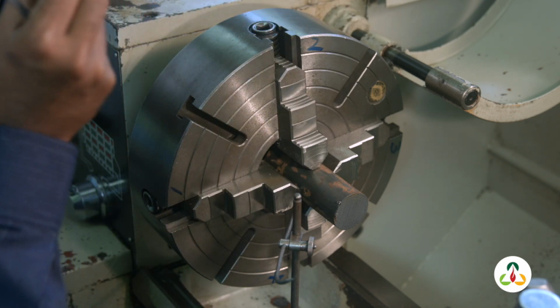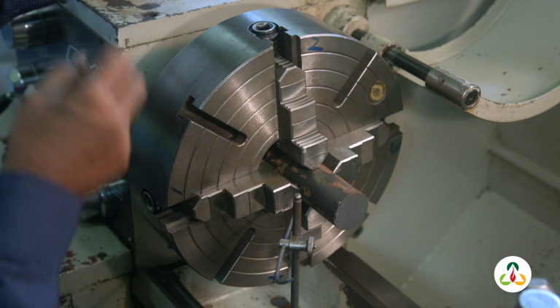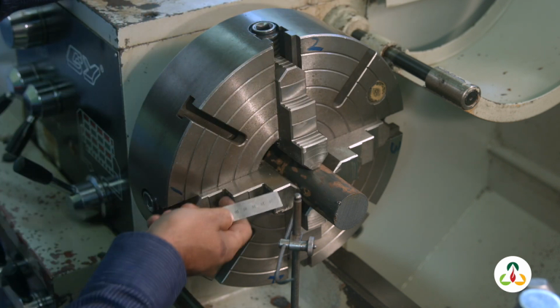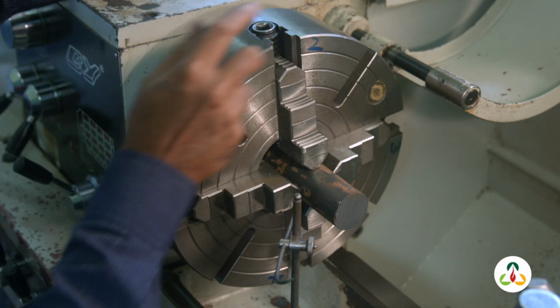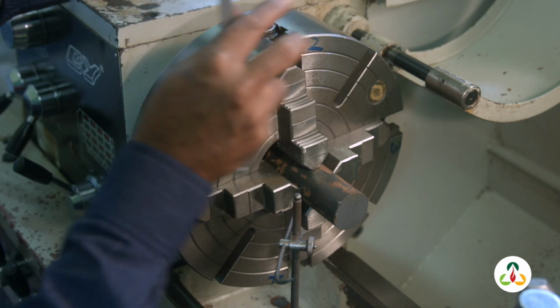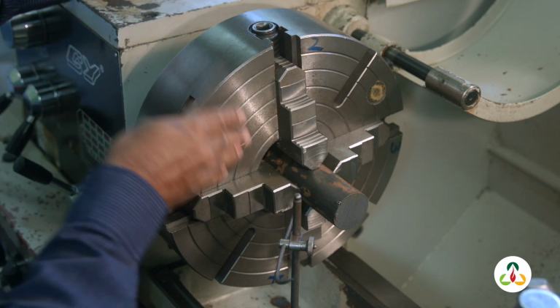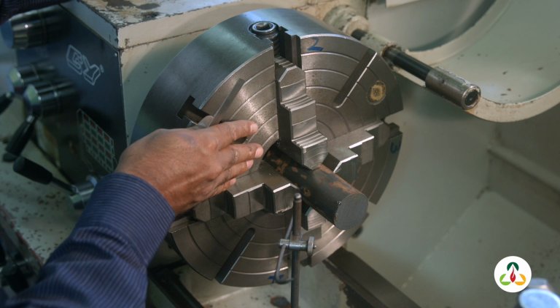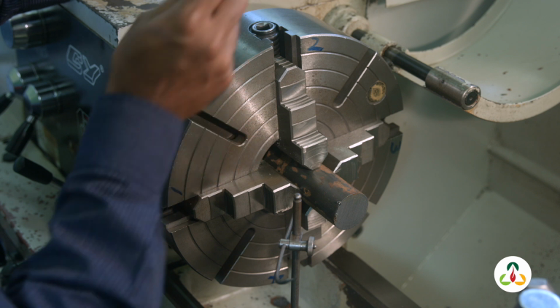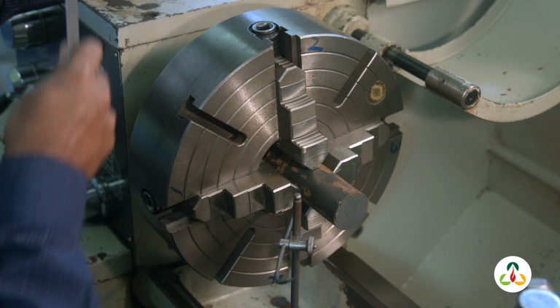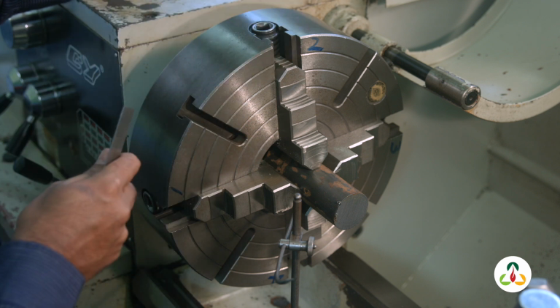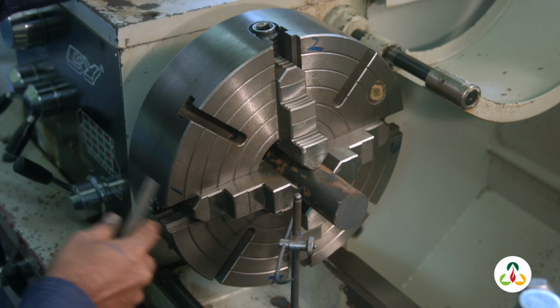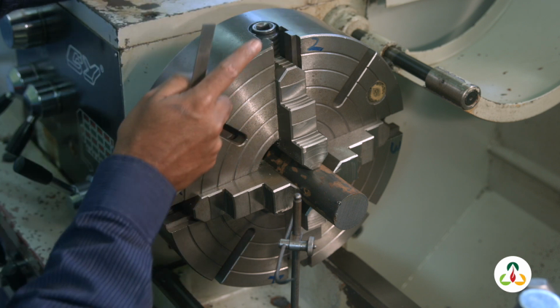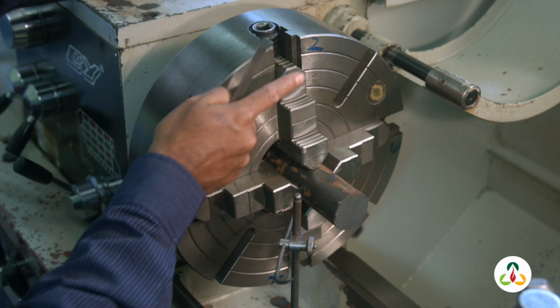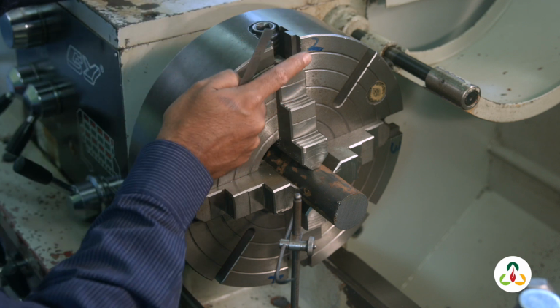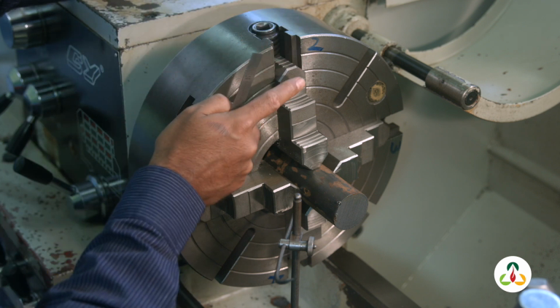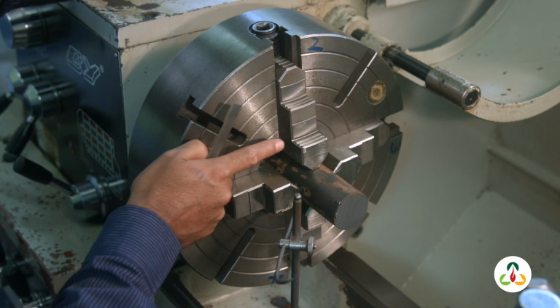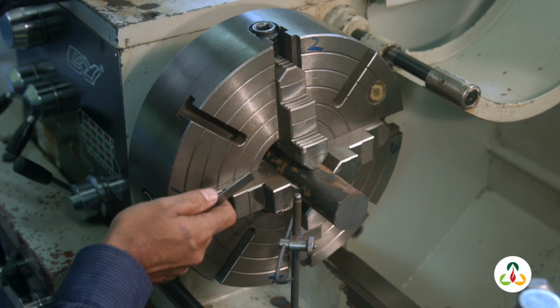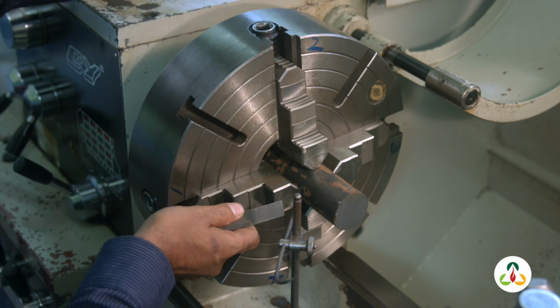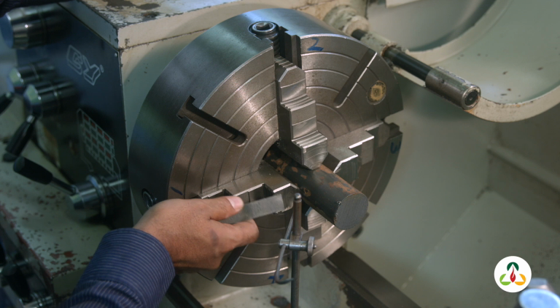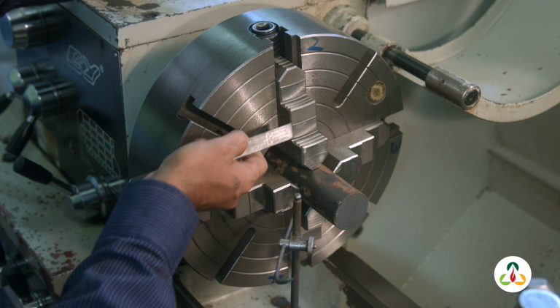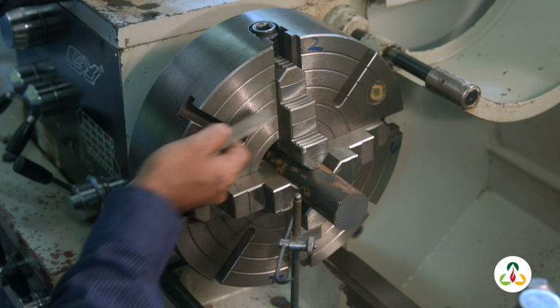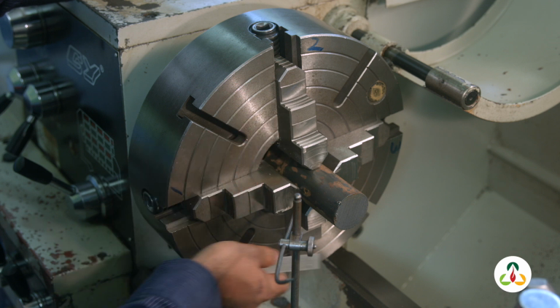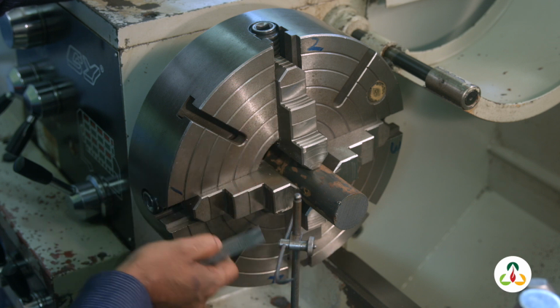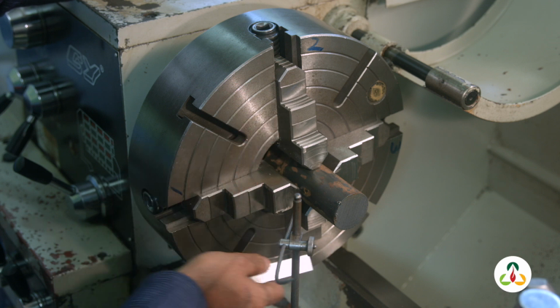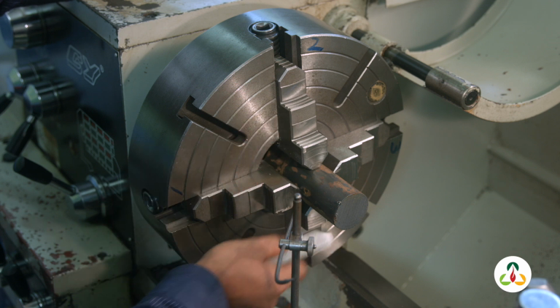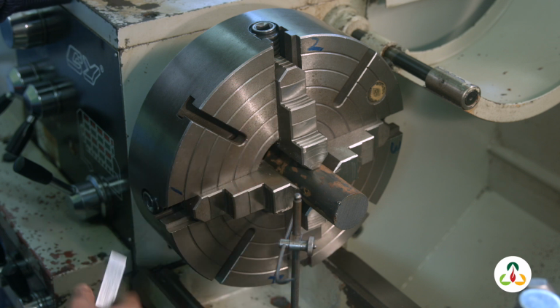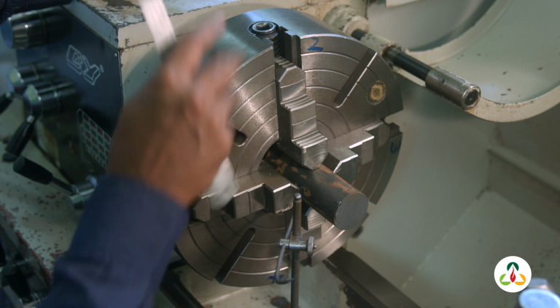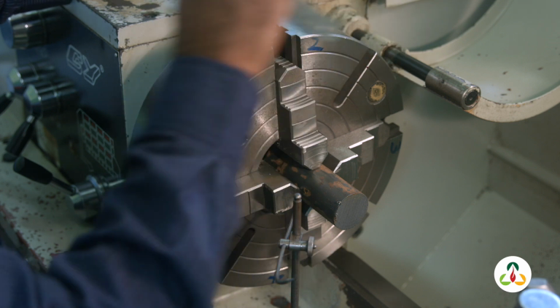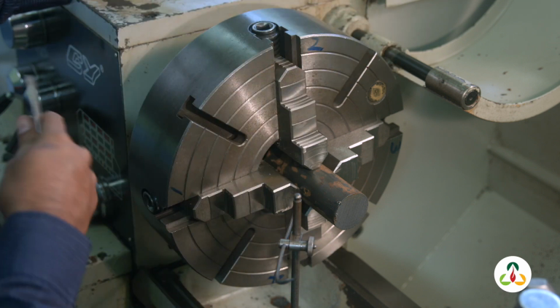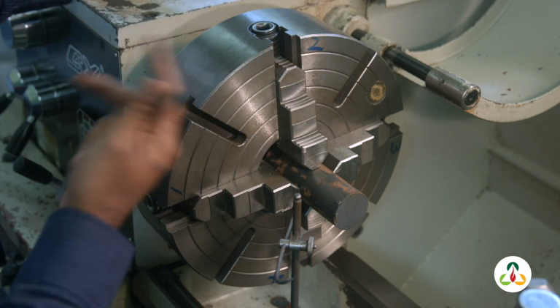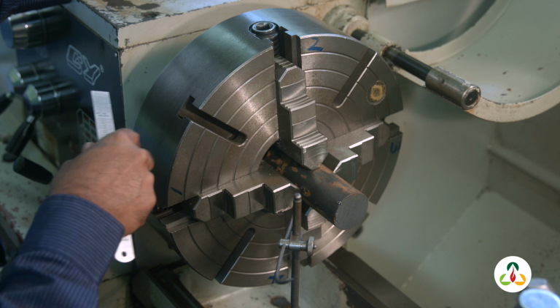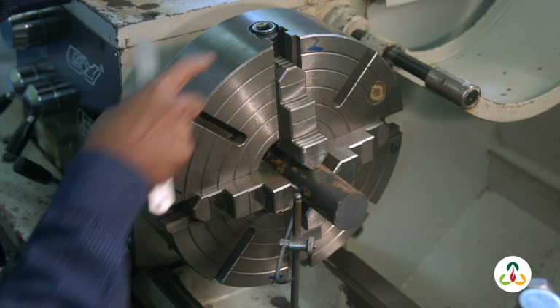That gap of 9 millimeters, in this example, is our magic number. We need to get that same gap between the surface gauge and jaw 2, as well as the surface gauge and jaw 4. And that's it — our job is set concentric.